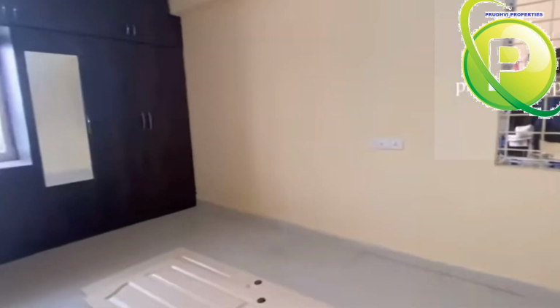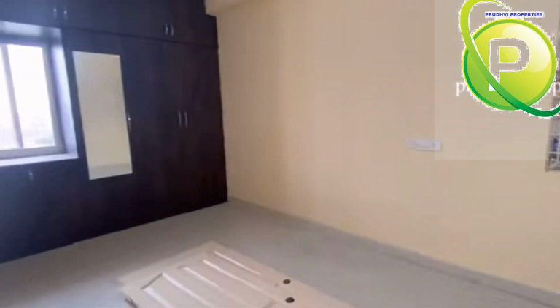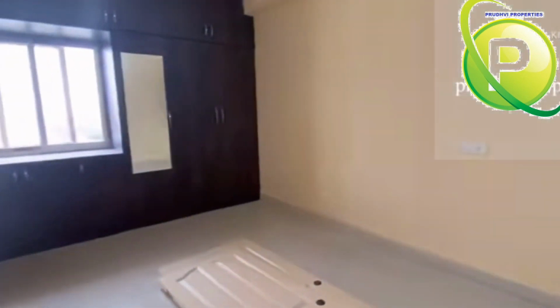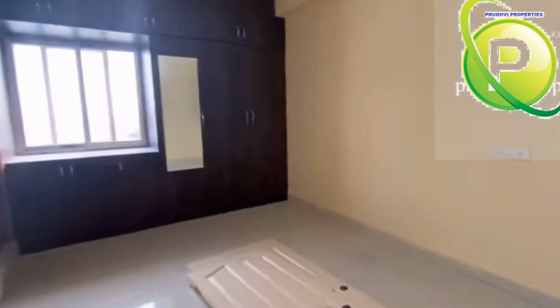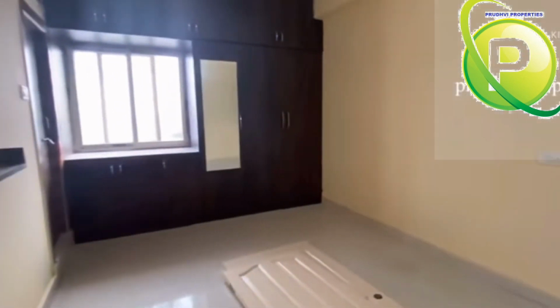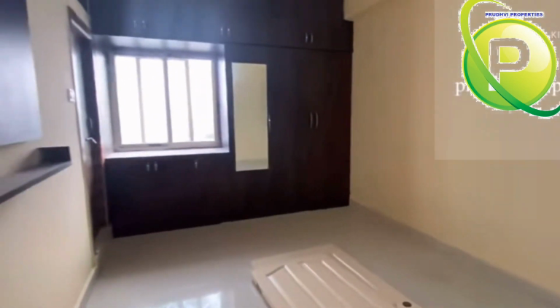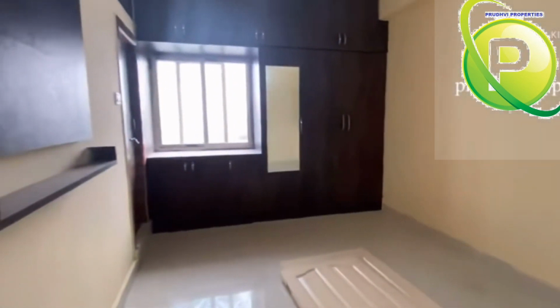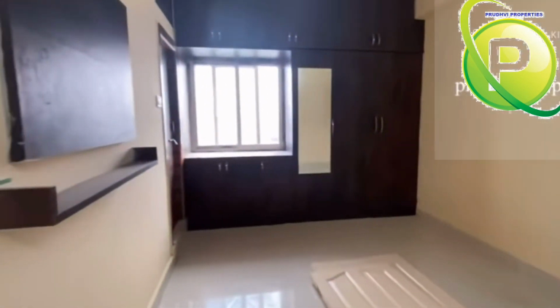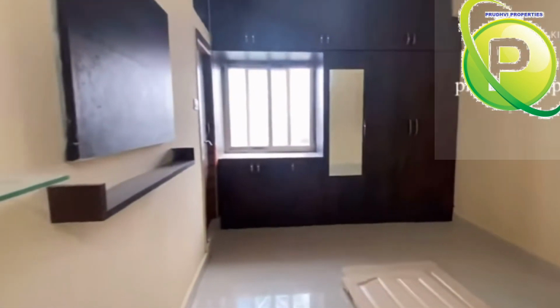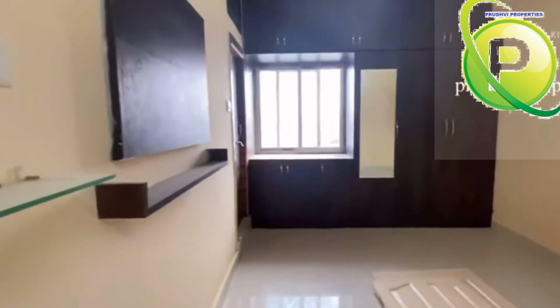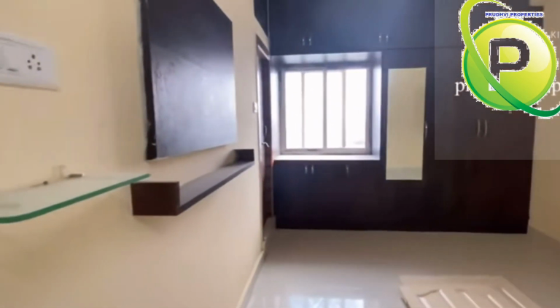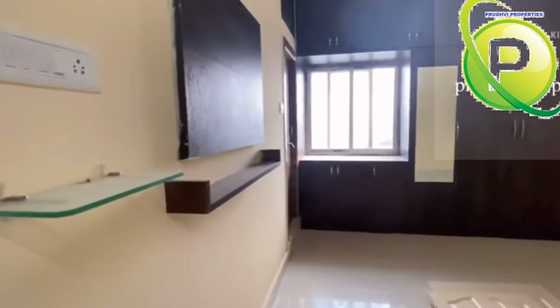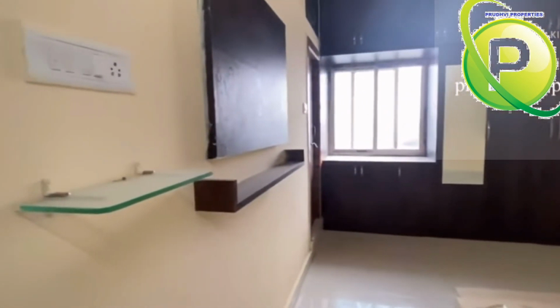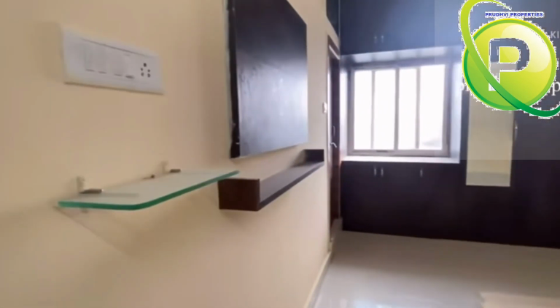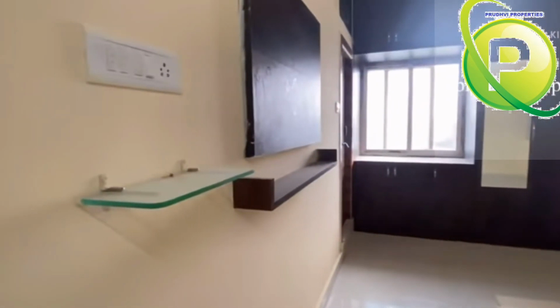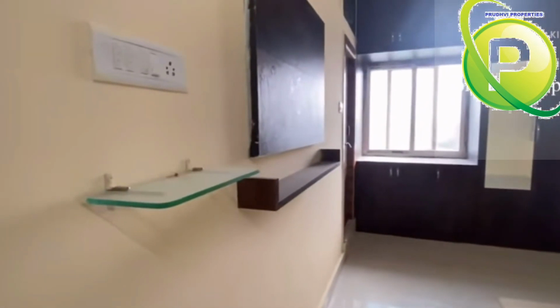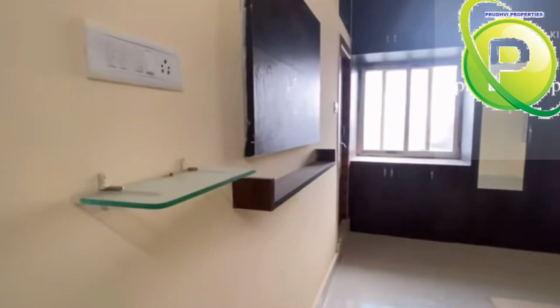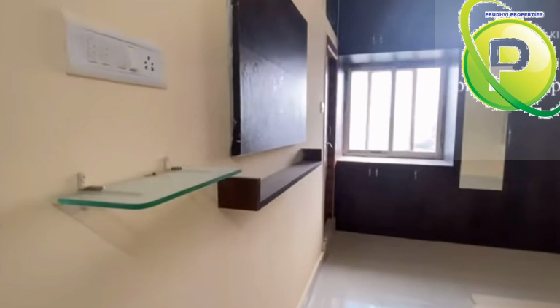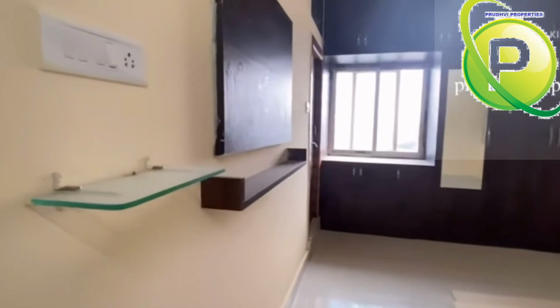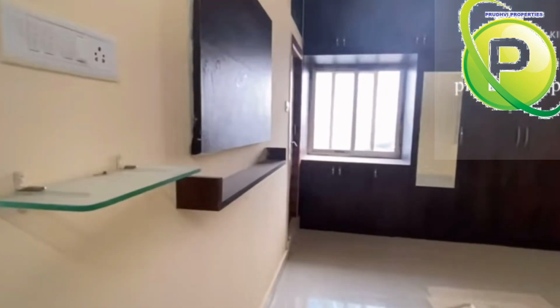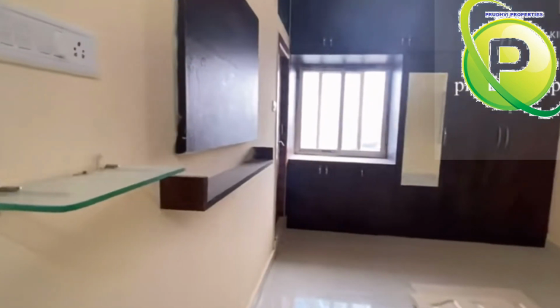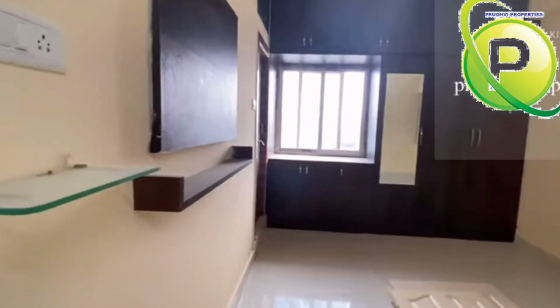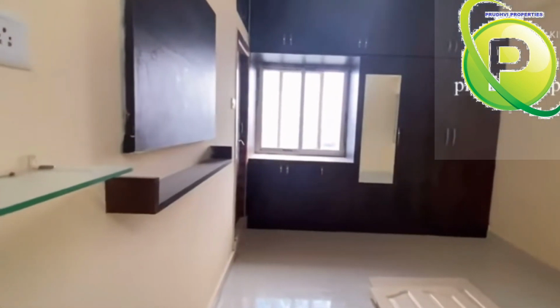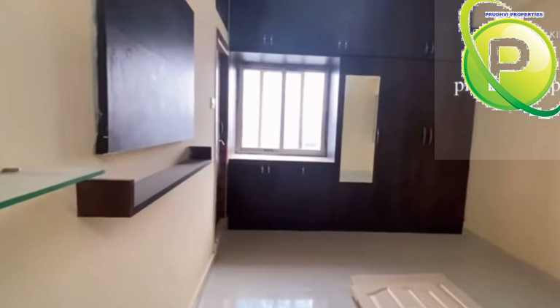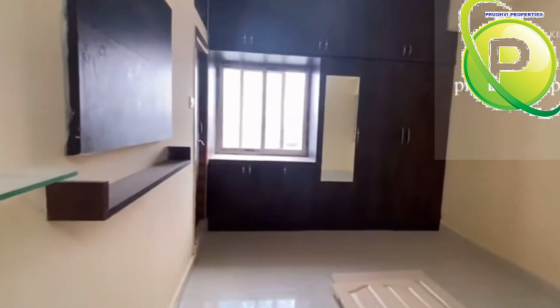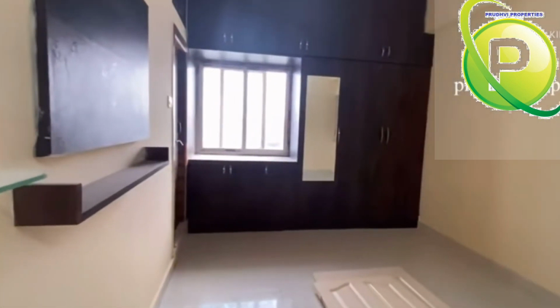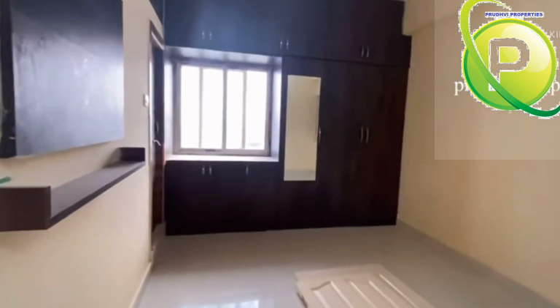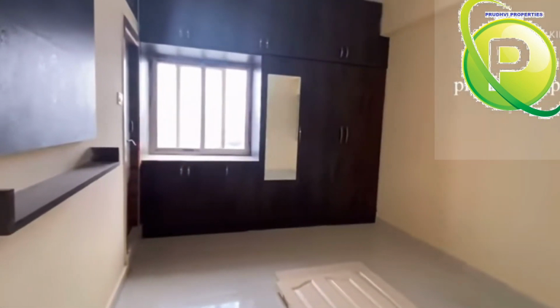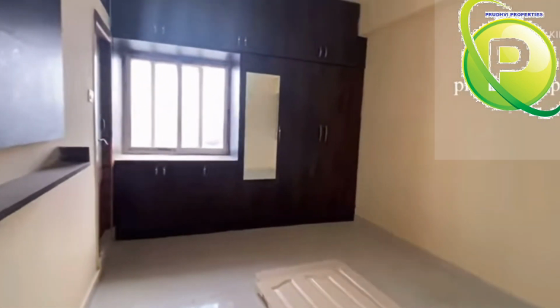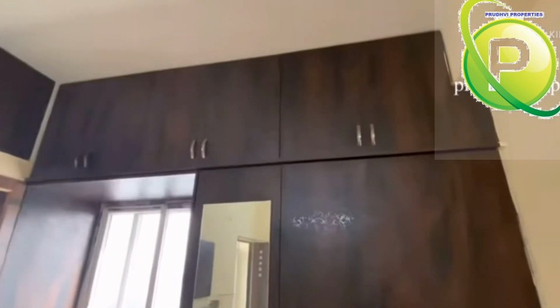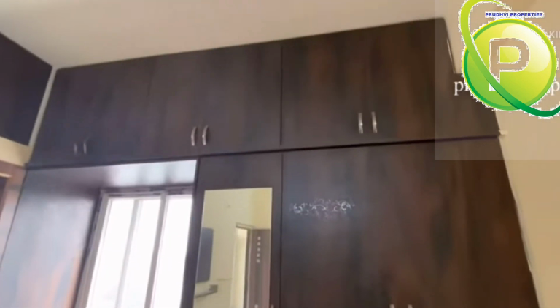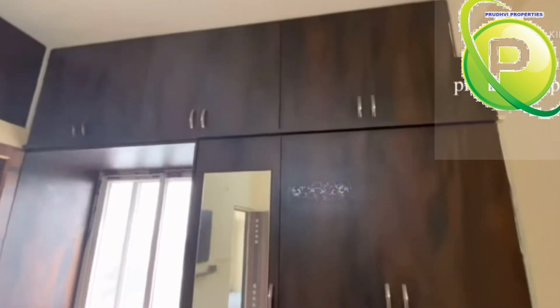Next to the kitchen, we have a bedroom. This bedroom has a beautiful look.